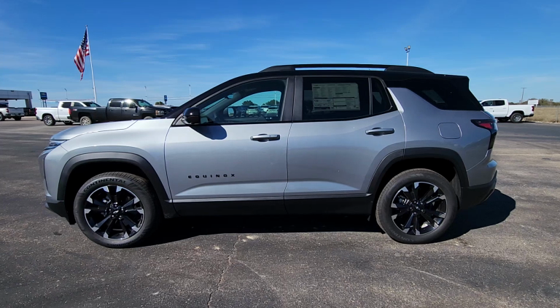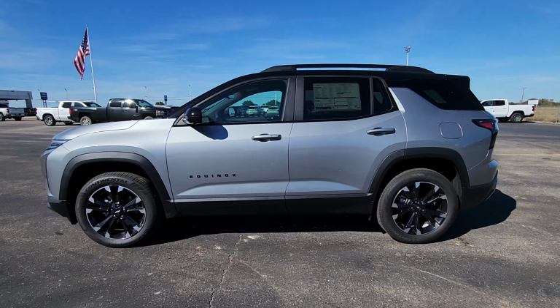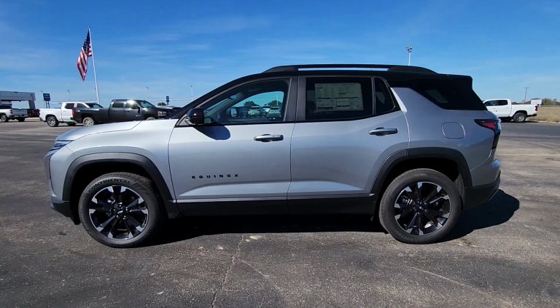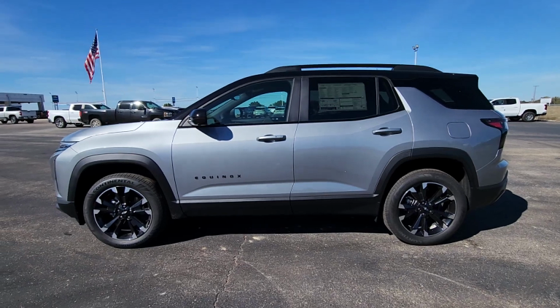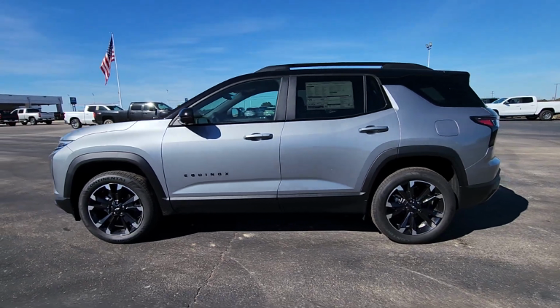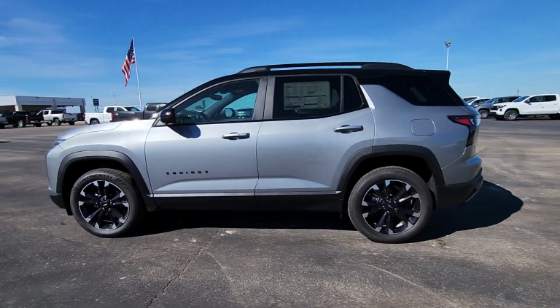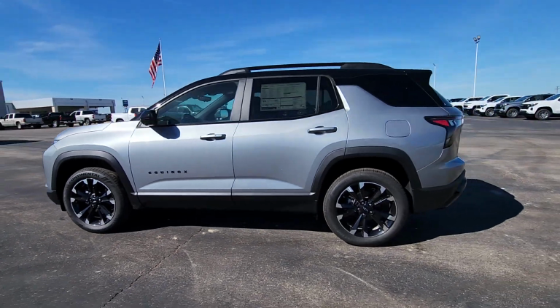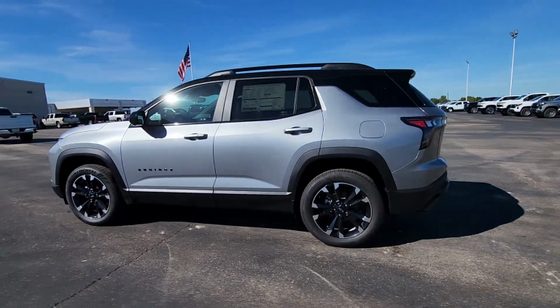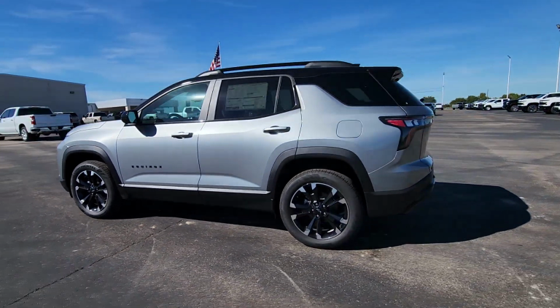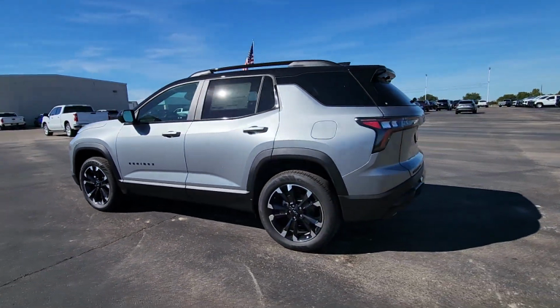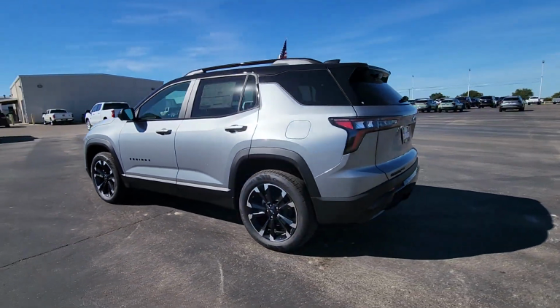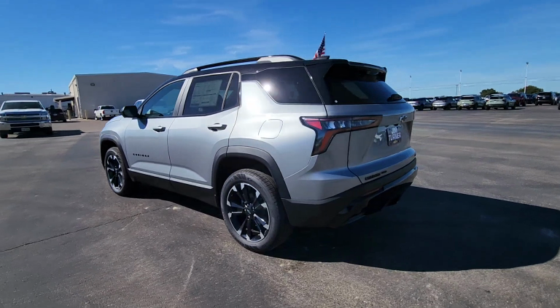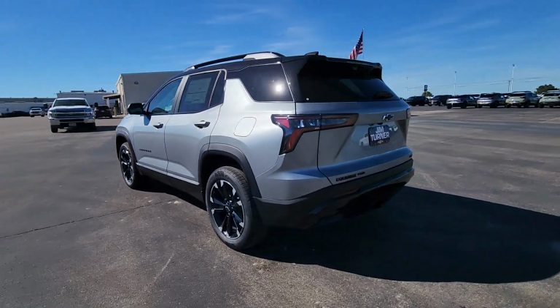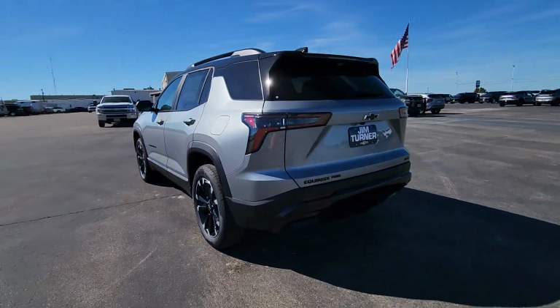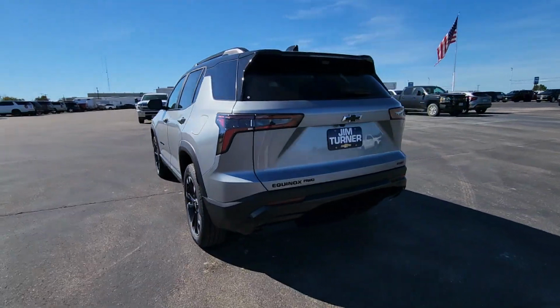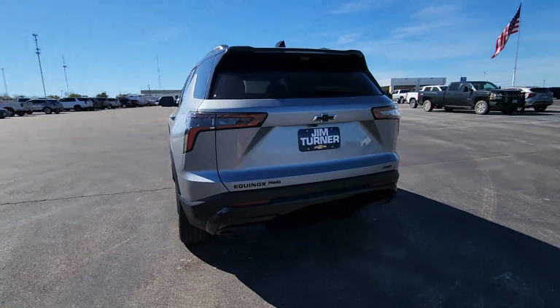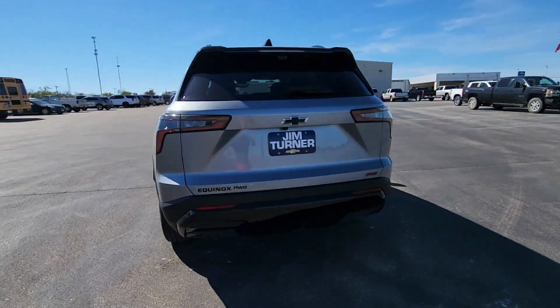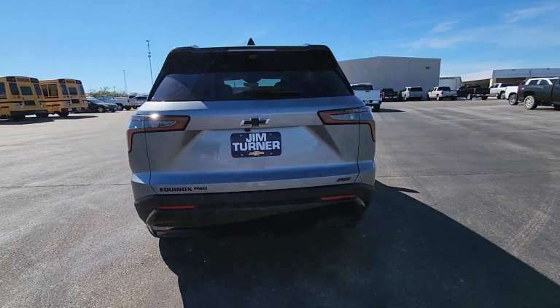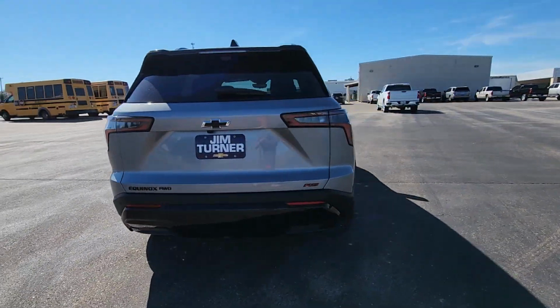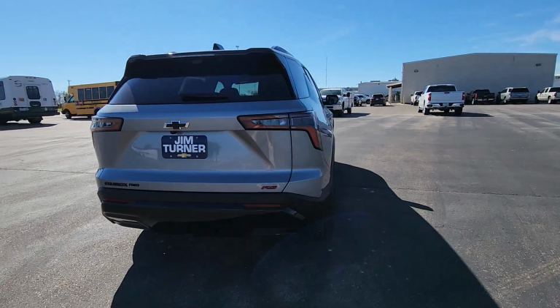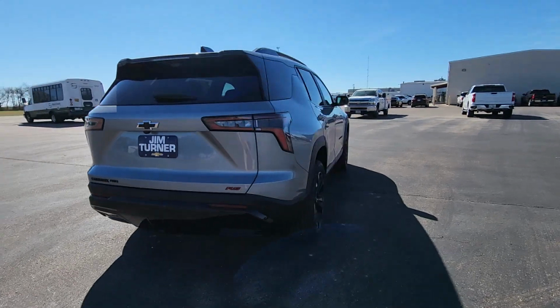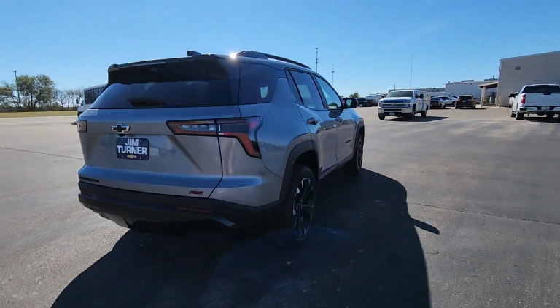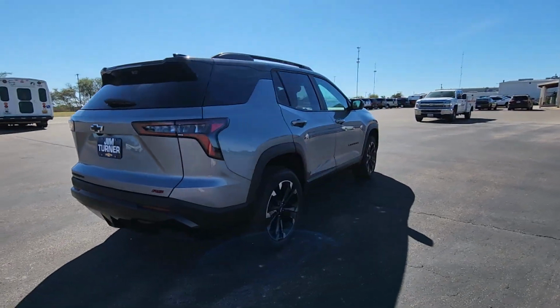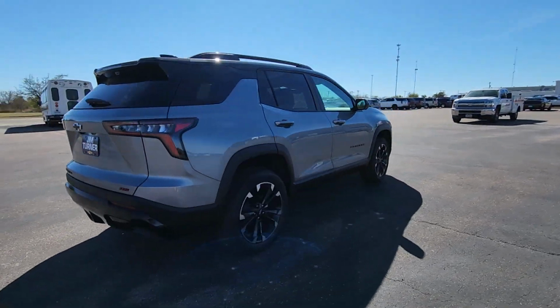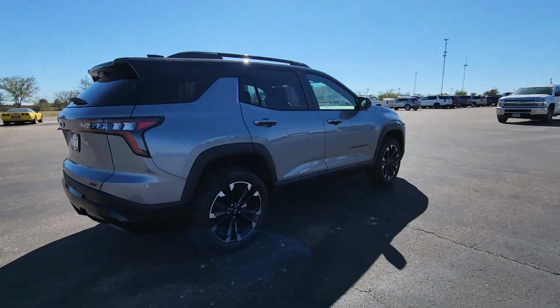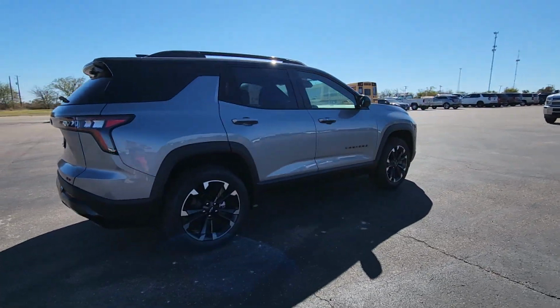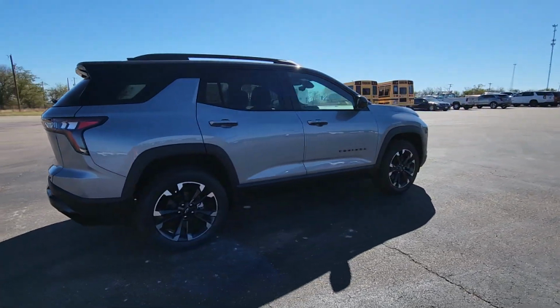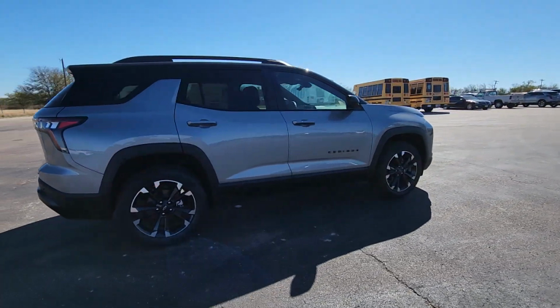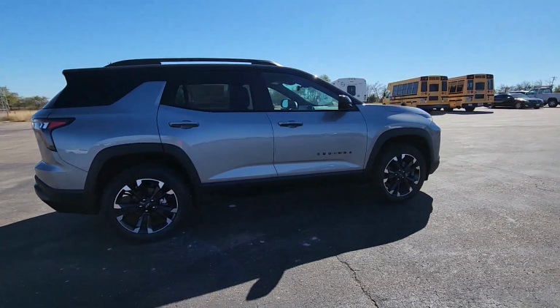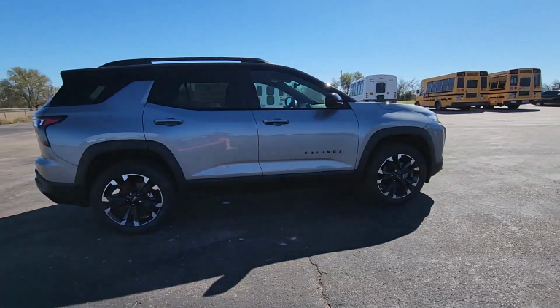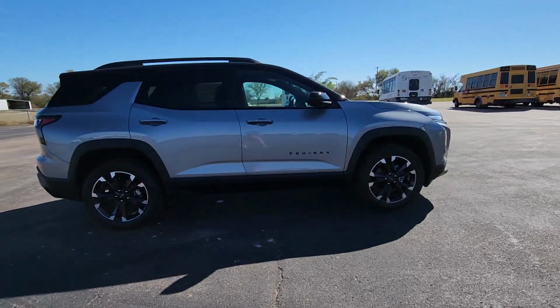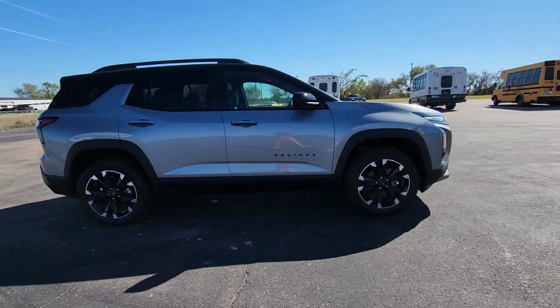Go home happy with the 2025 Chevrolet Equinox. The Equinox delivers advanced safety features, family-friendly passenger comfort, technology that keeps you connected and entertained, ample cargo space, and sculpted styling.